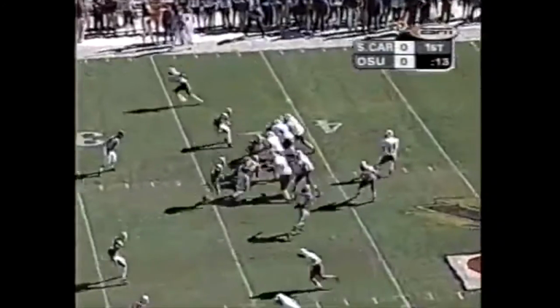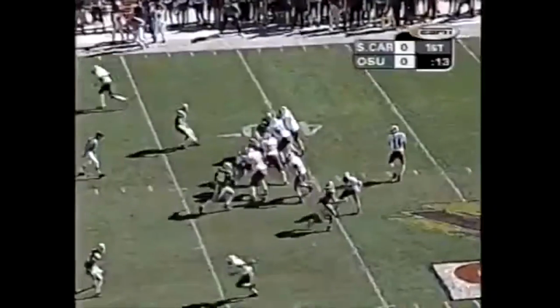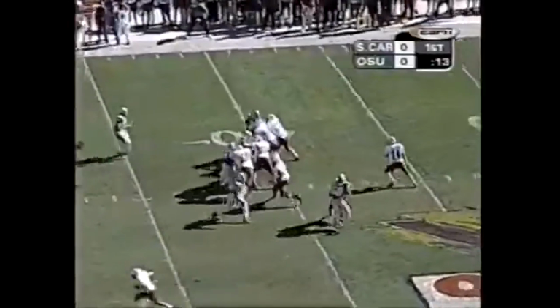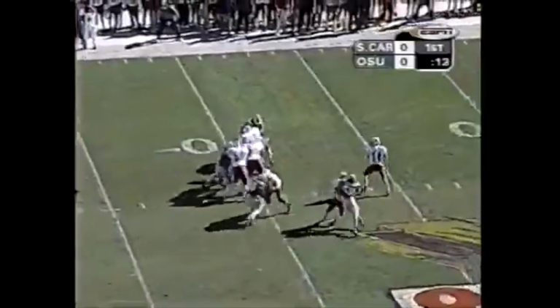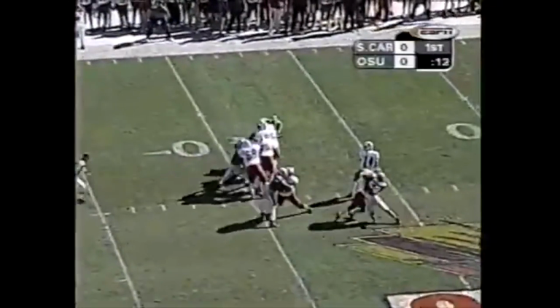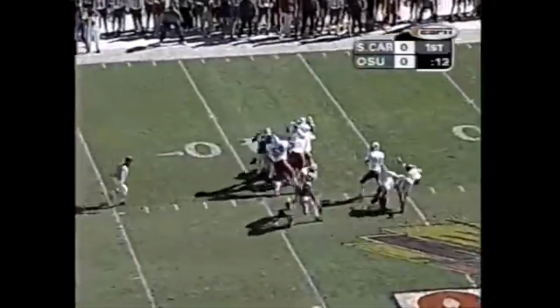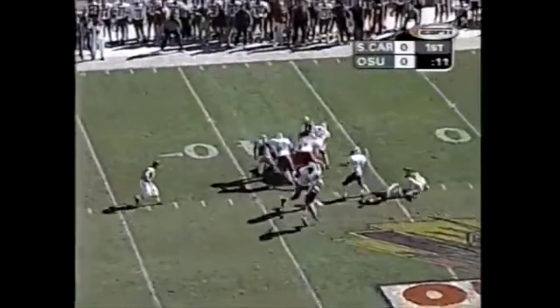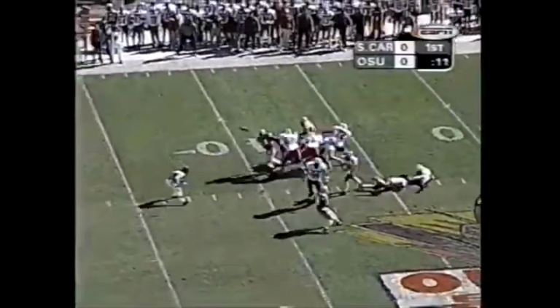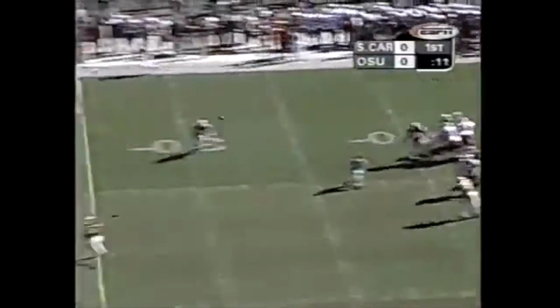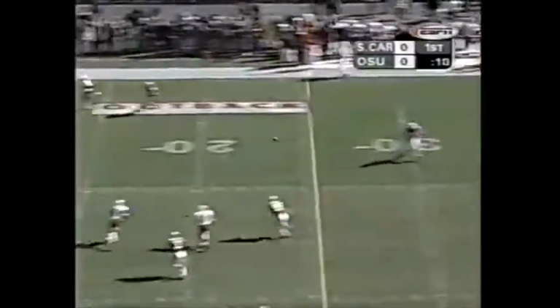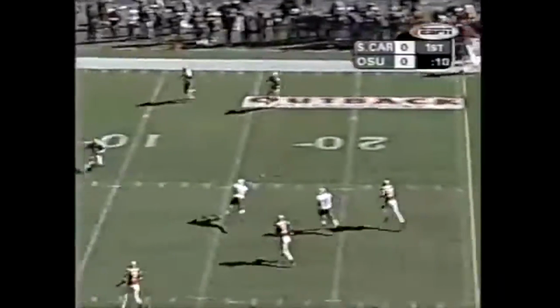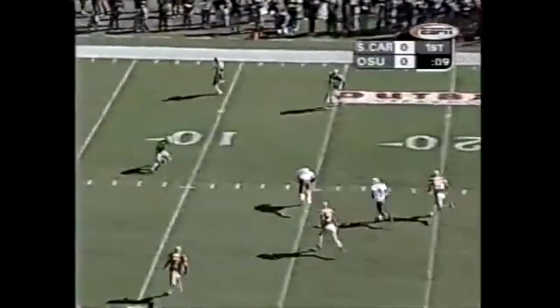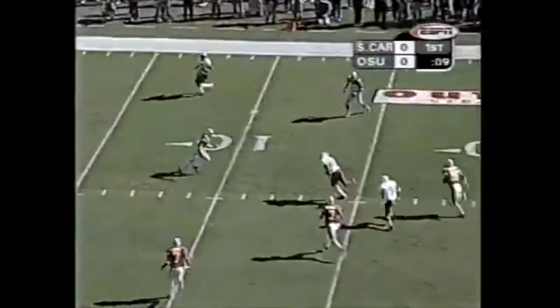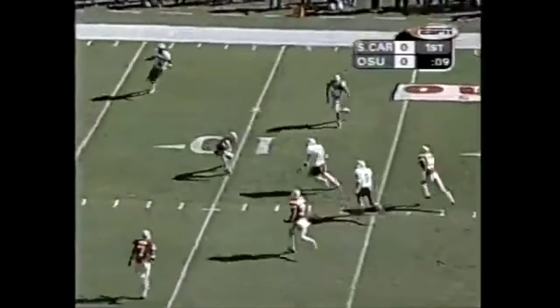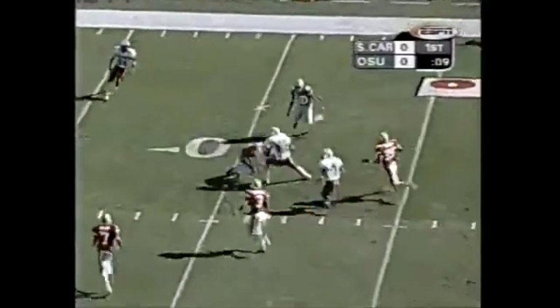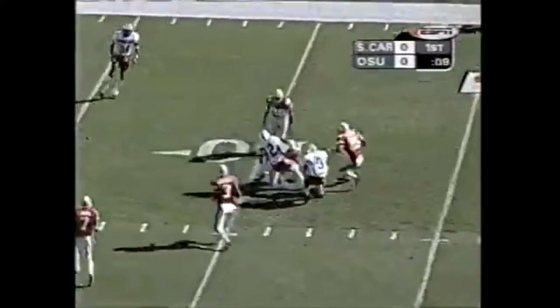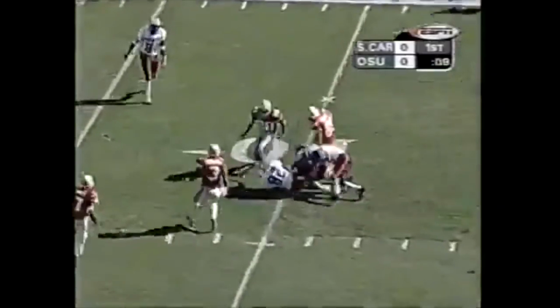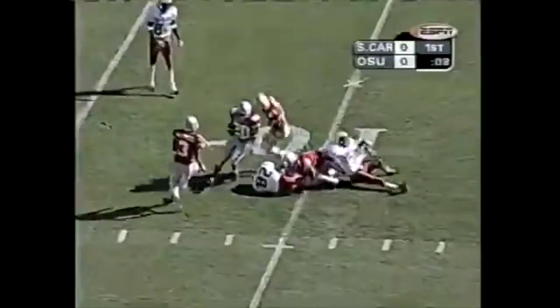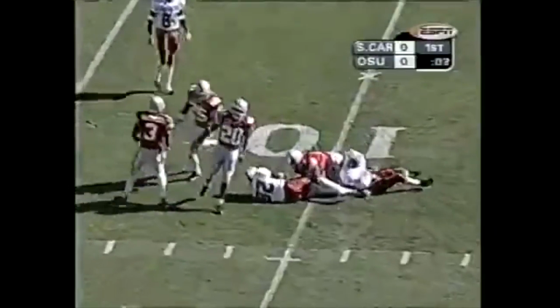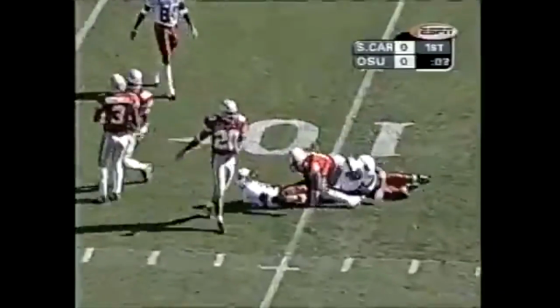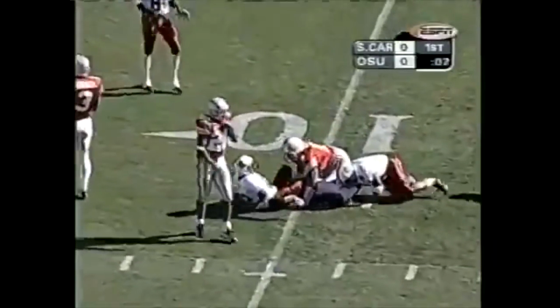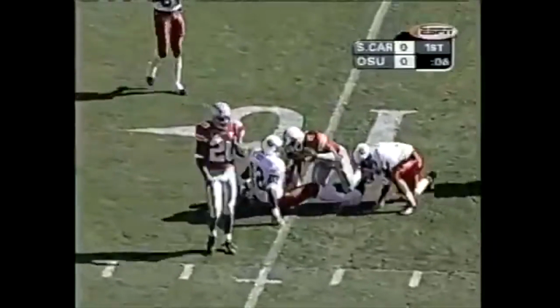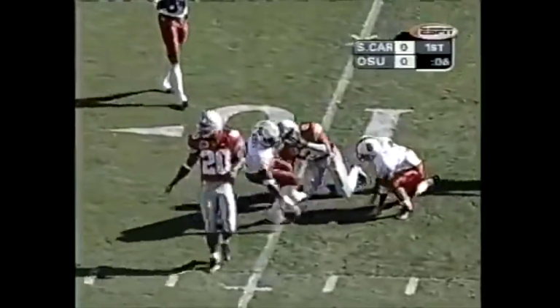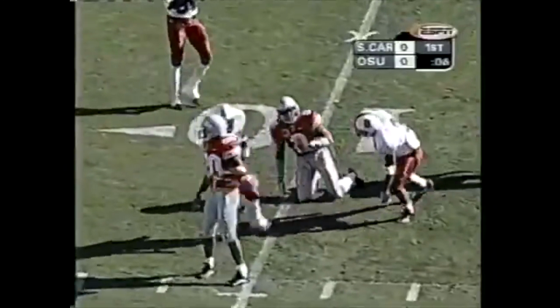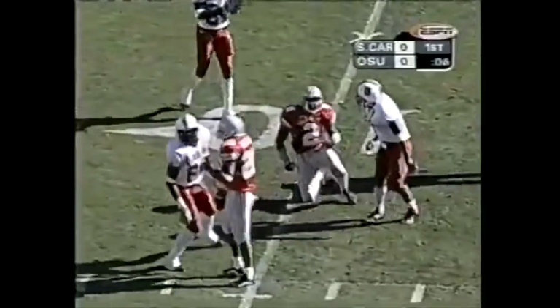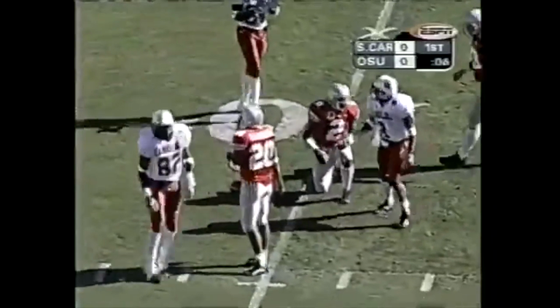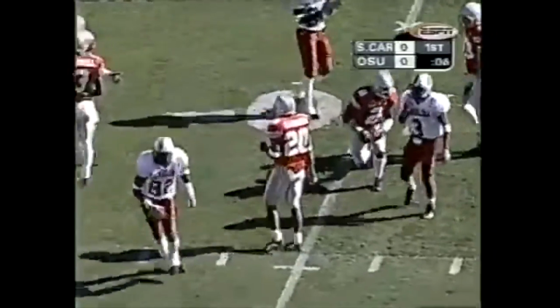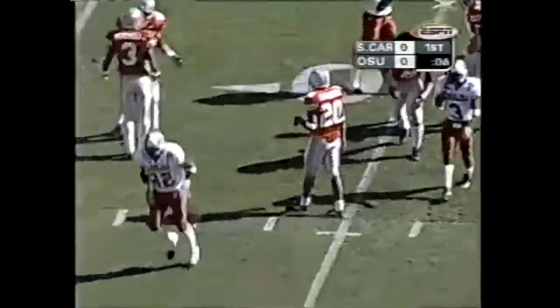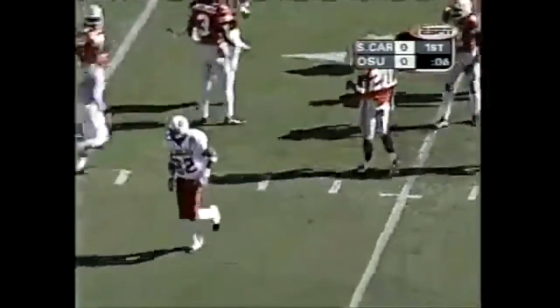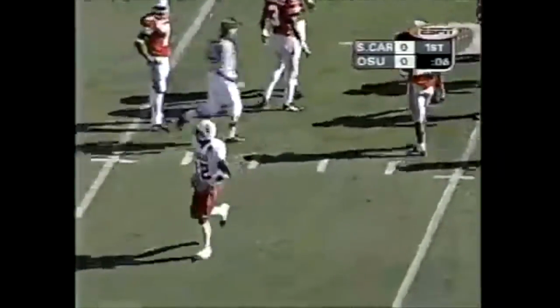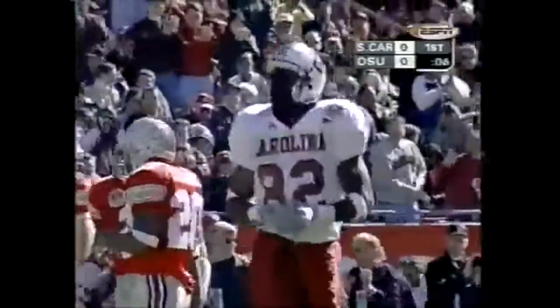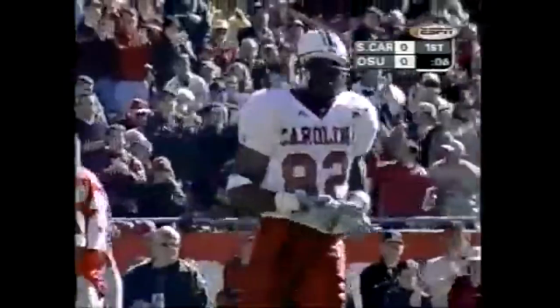Here comes Ohio State on the blitz. Off the corner is Bullard, pass is delivered, got it complete. That was Brian Scott at the 10-yard line — first and goal. 28 yards on the play.